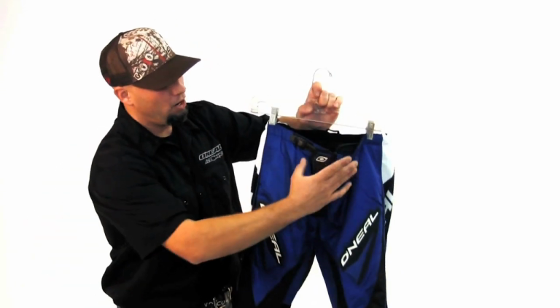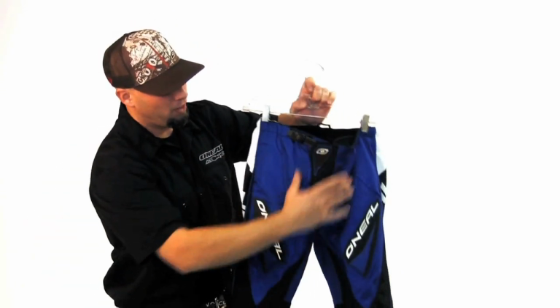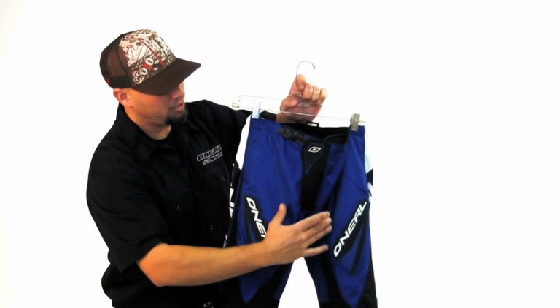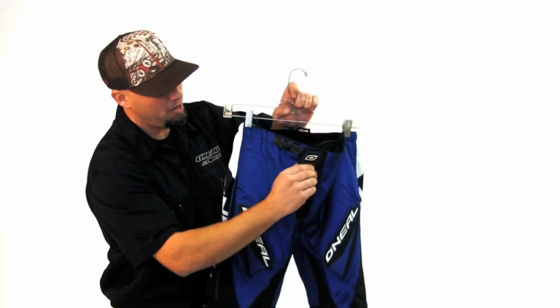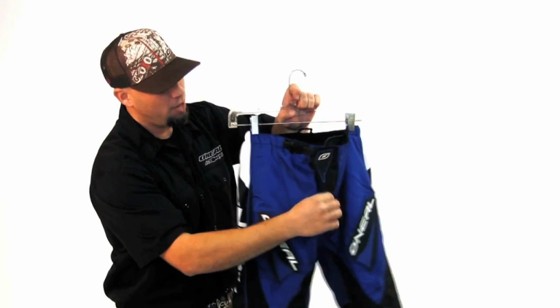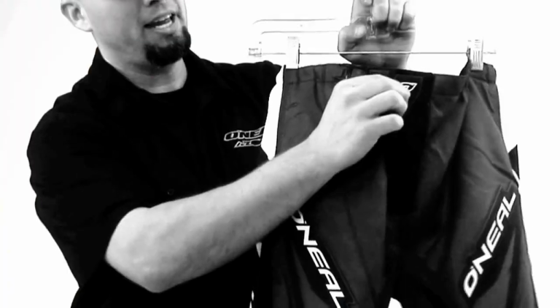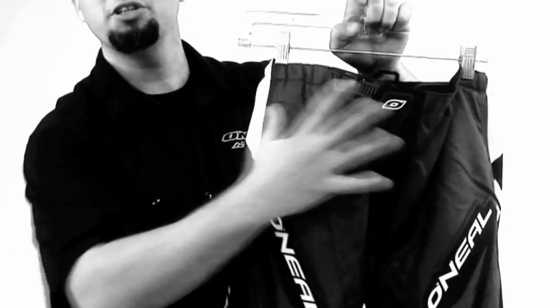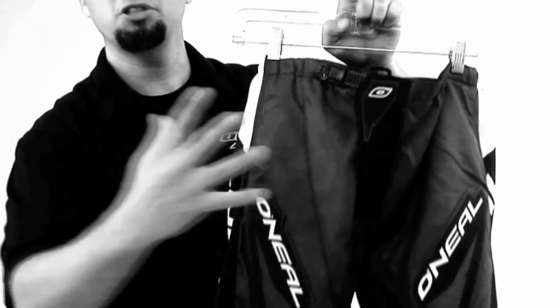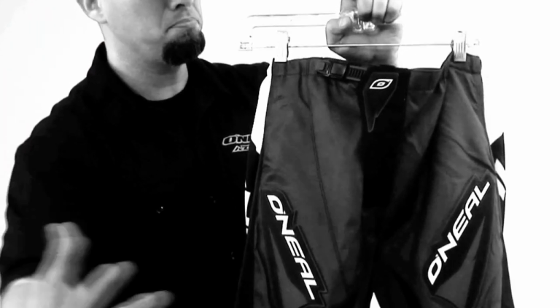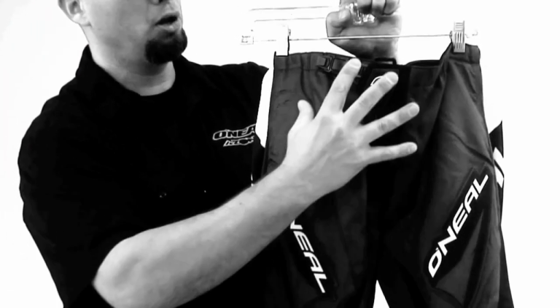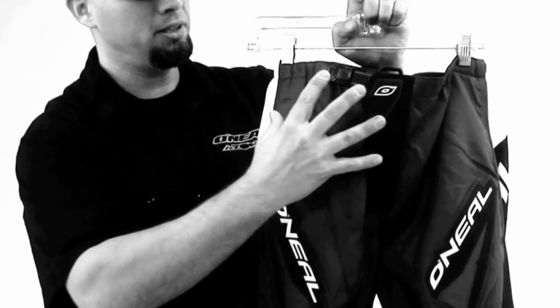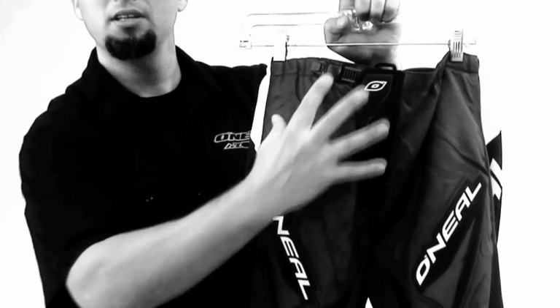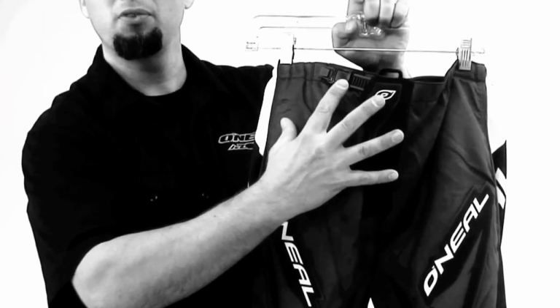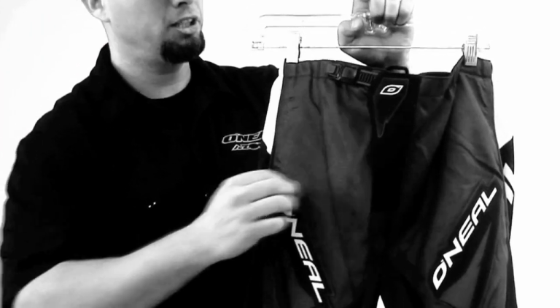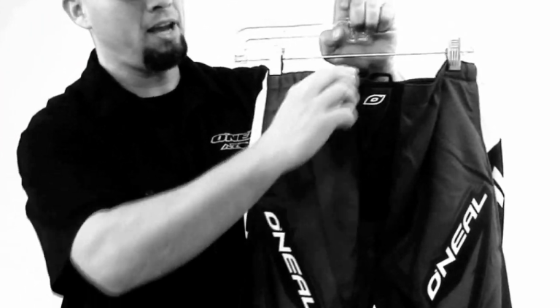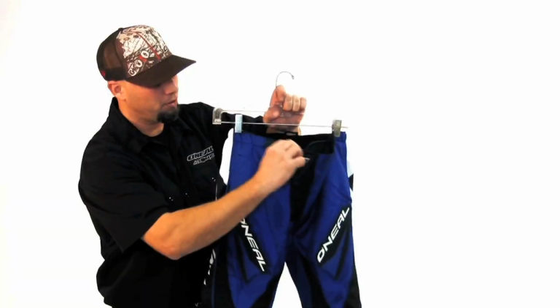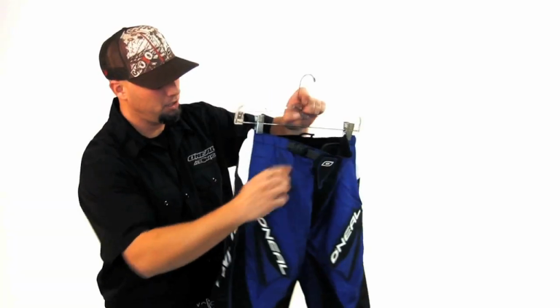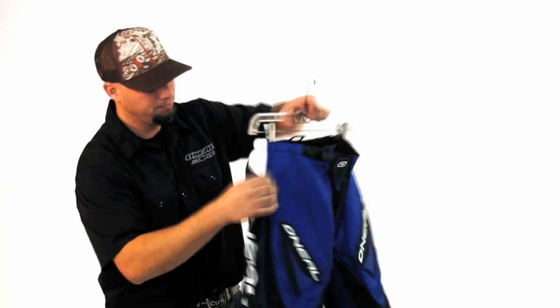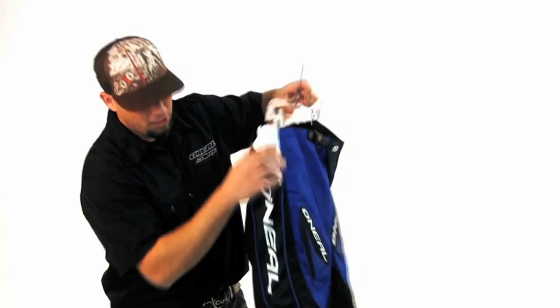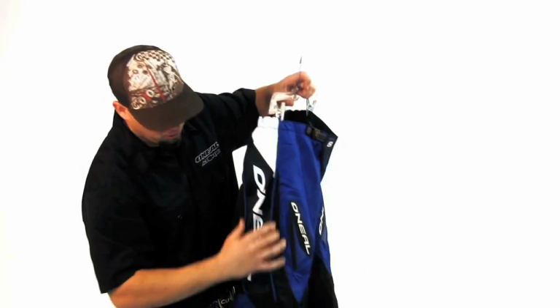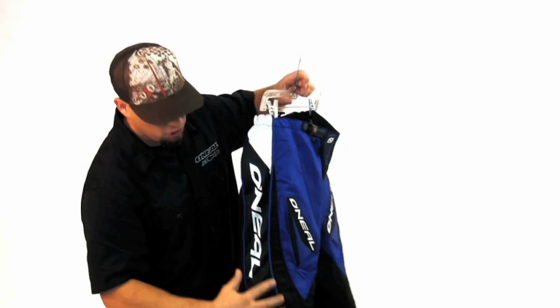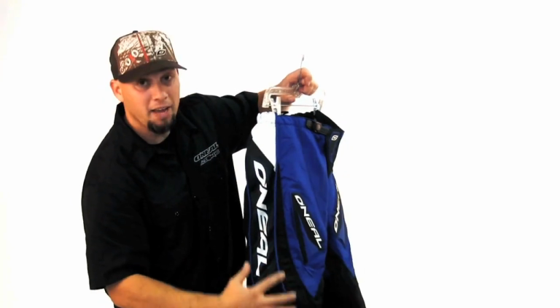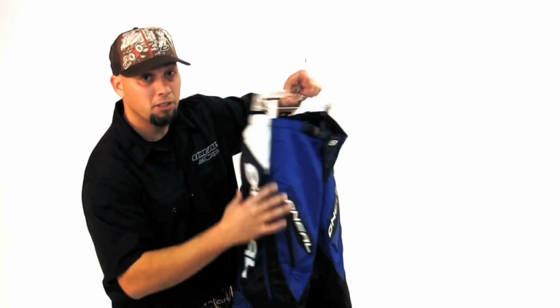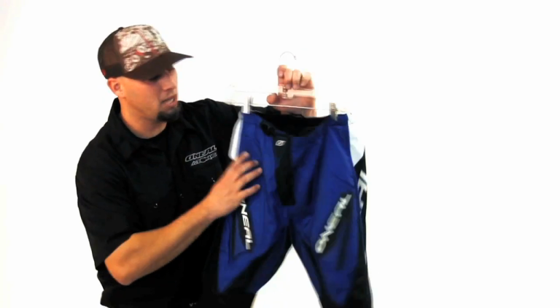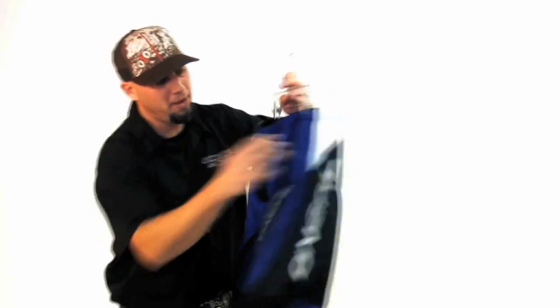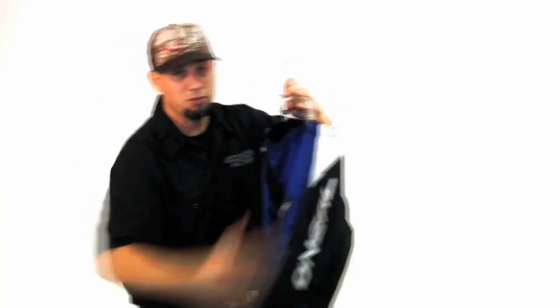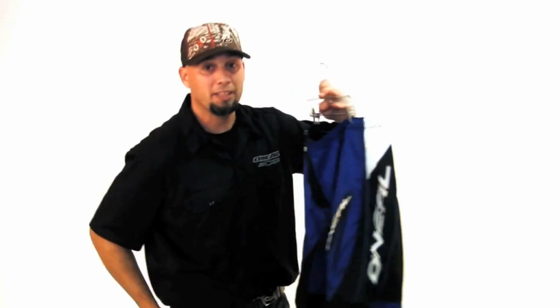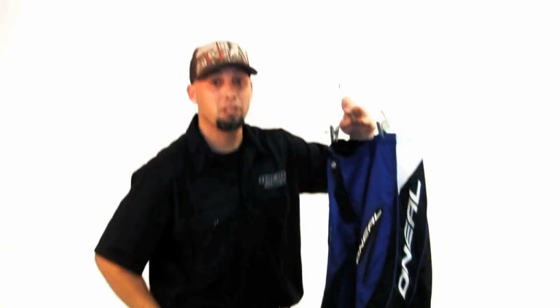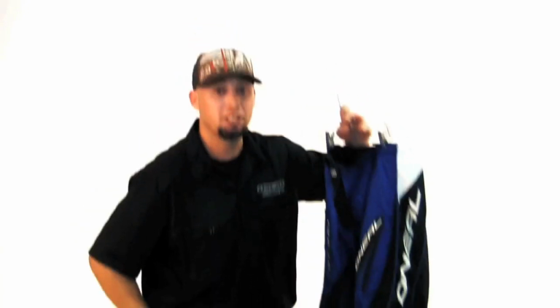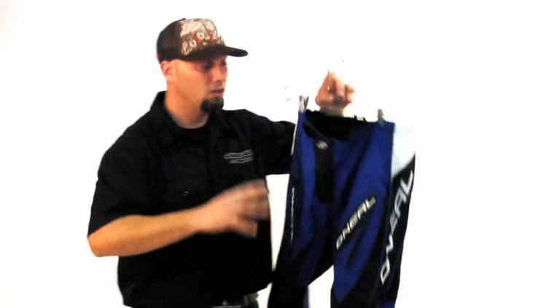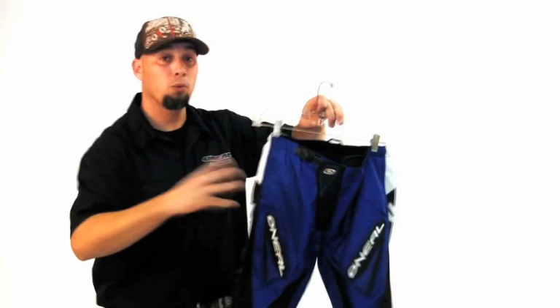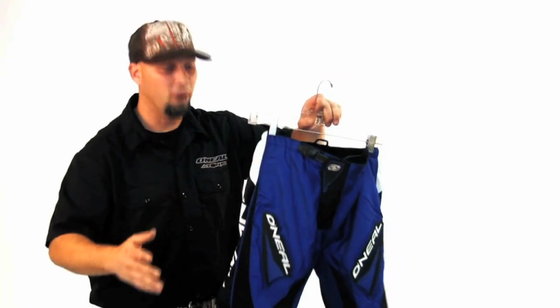Over the front section of this pant, you have a layover of your zipper so you don't get mud blown into the front section of the pant, with your gator piece here. You have sublimated stretch panels here on the side of the pant, which gives you more flexibility when you're sitting or while you're riding.